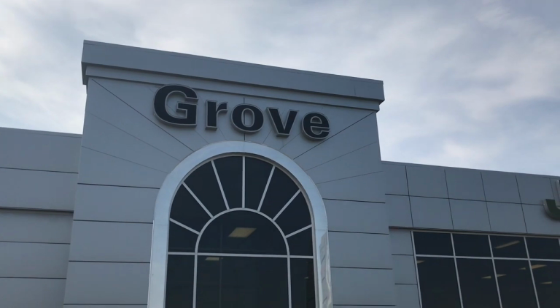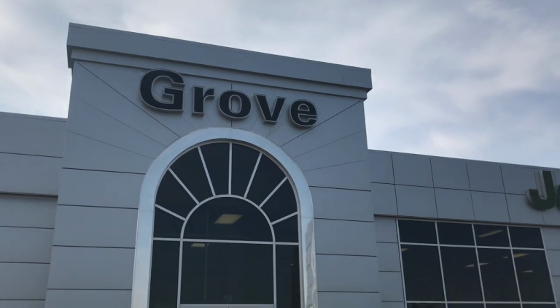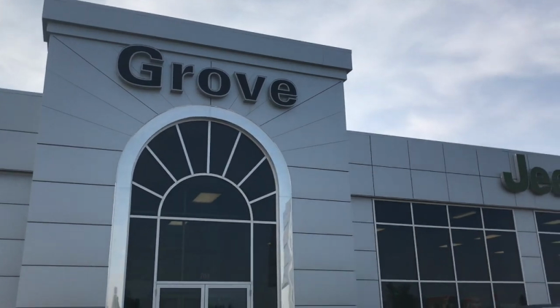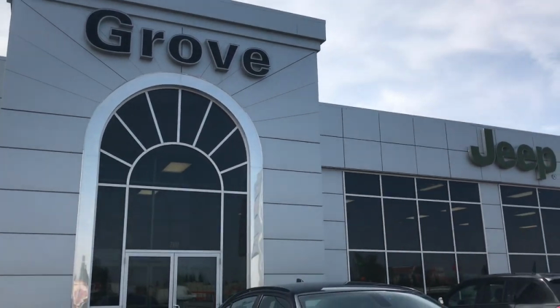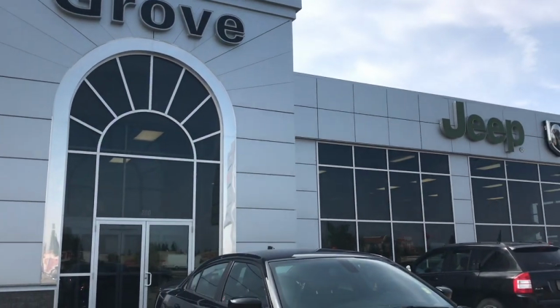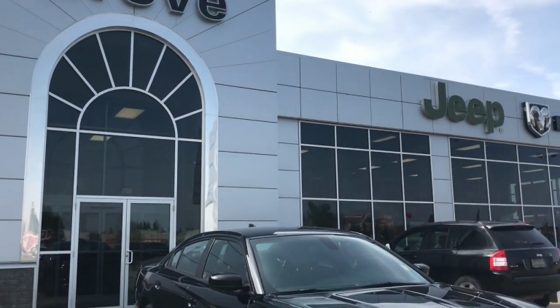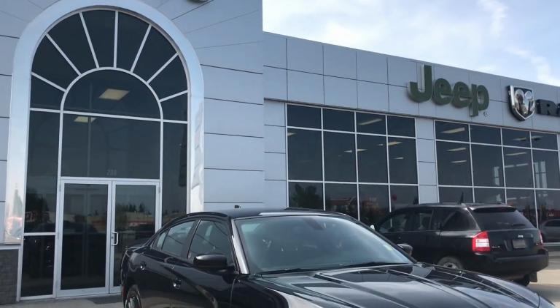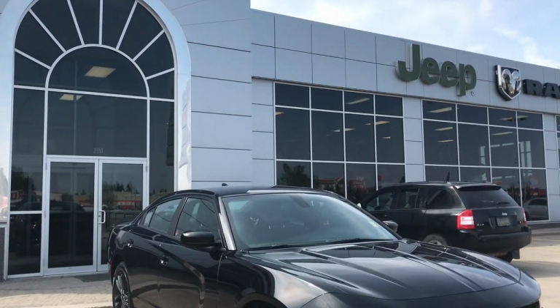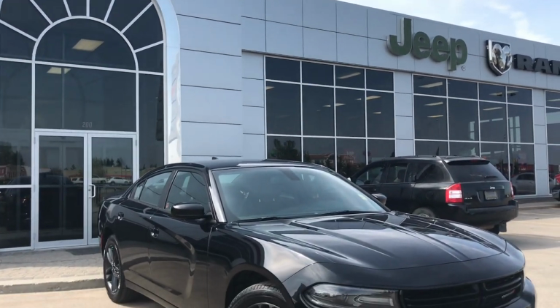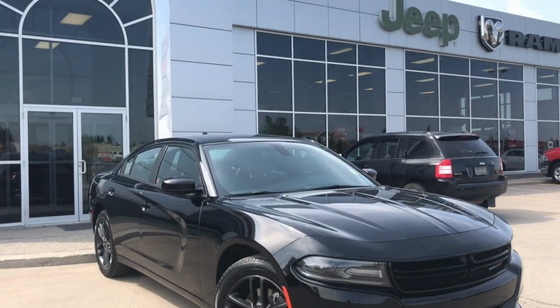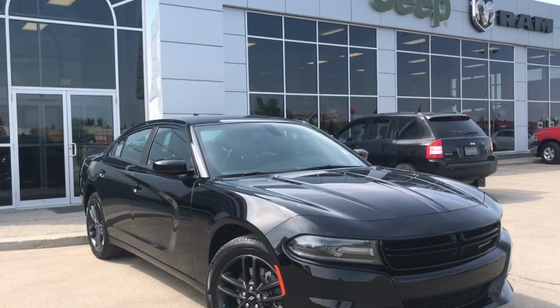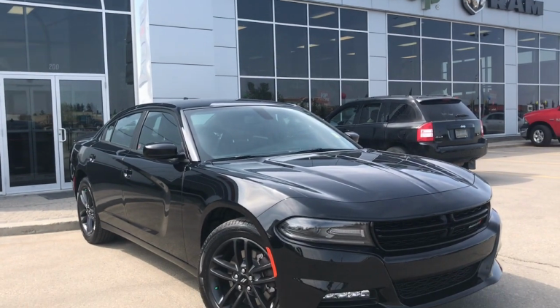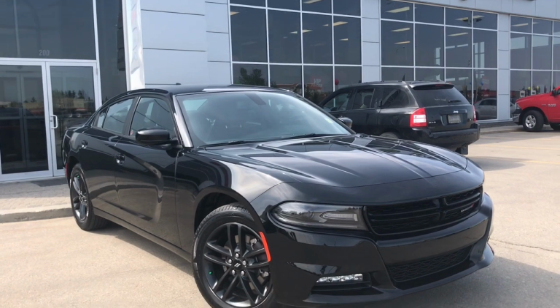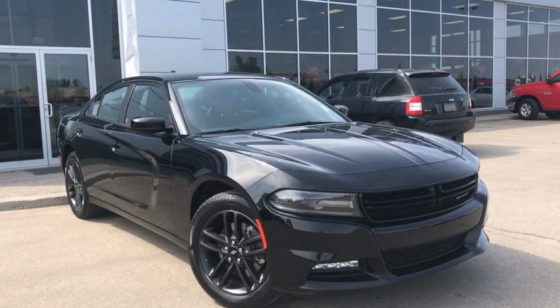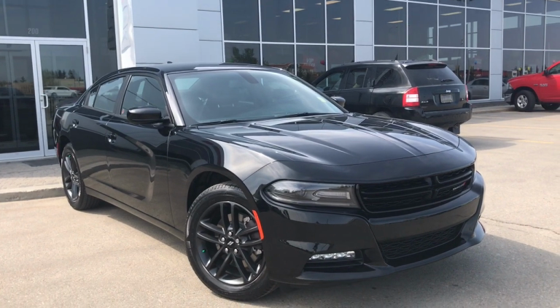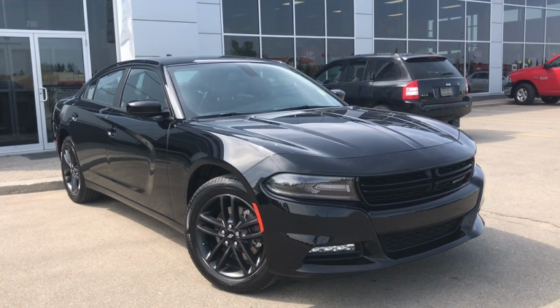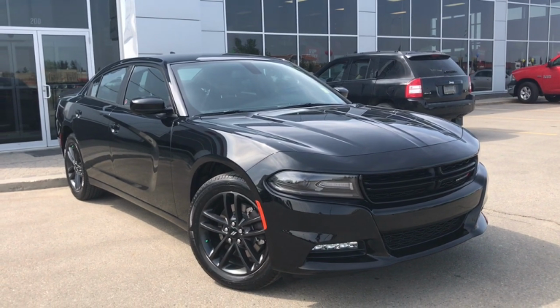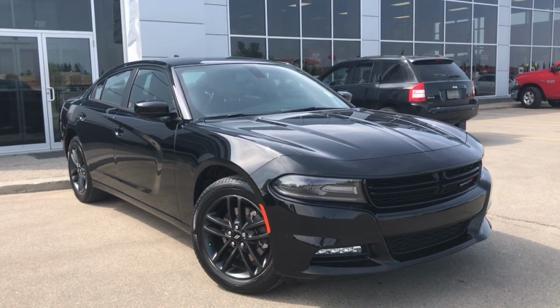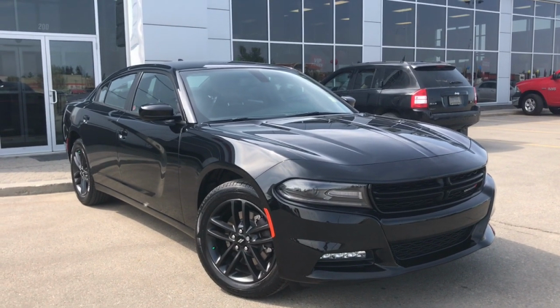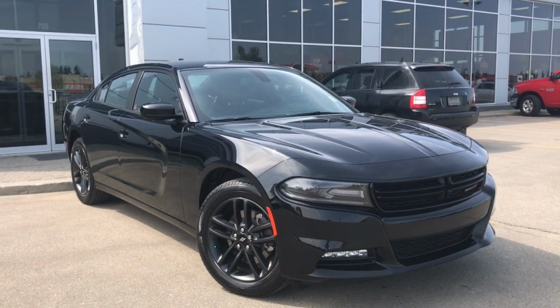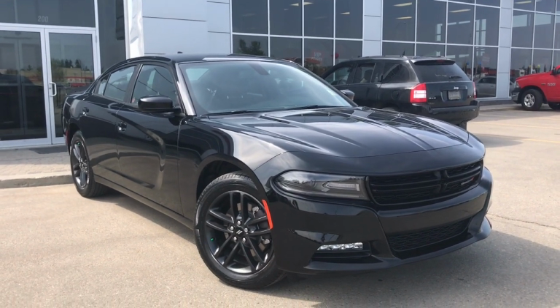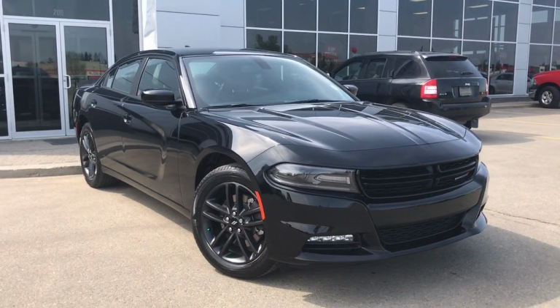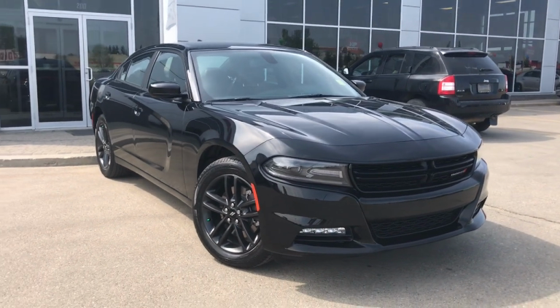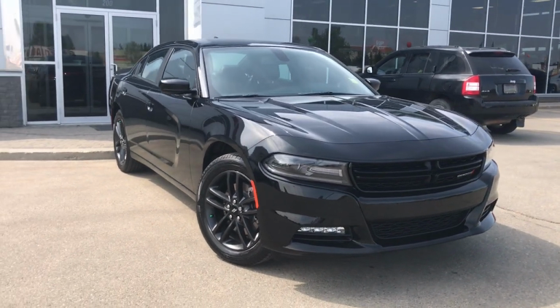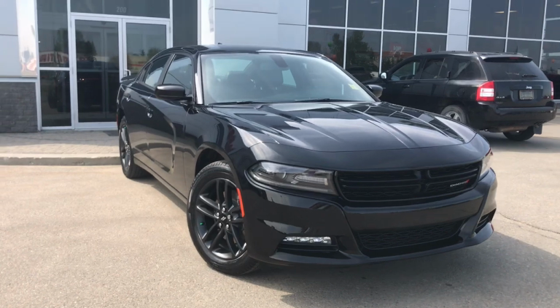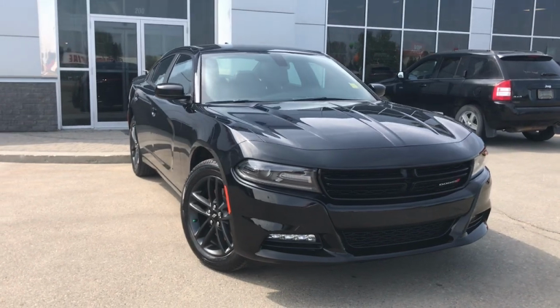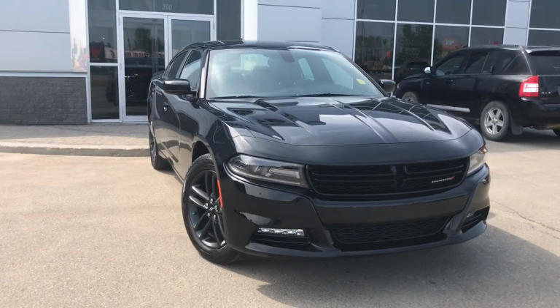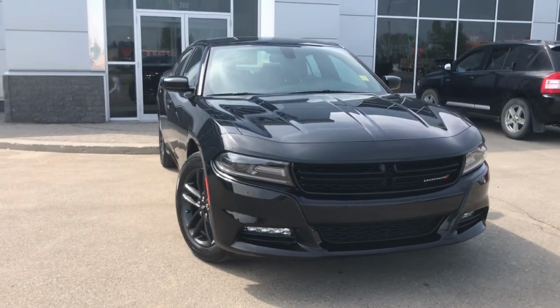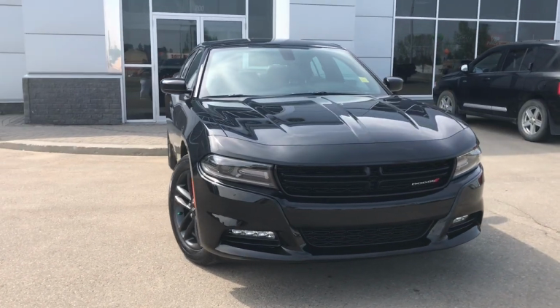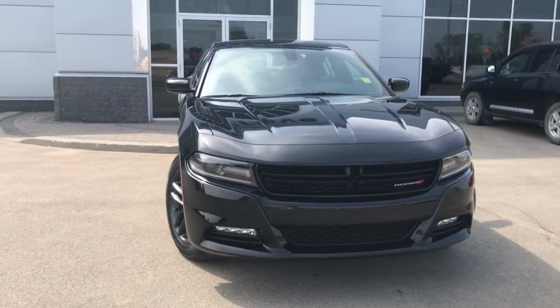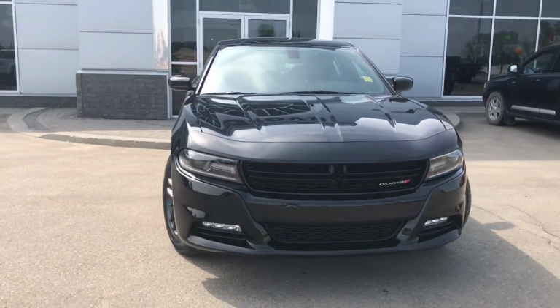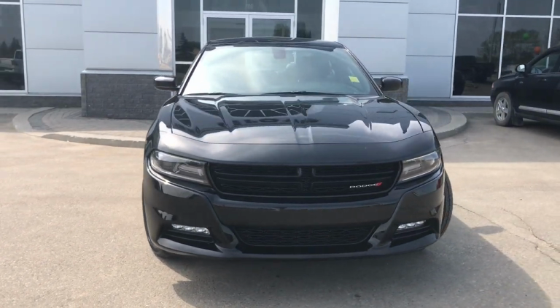Hello and welcome to Girl of Dodge. My name is Jasmine and today we're going to be looking at this gorgeous 2019 Dodge Charger SXT in black. Under the hood, she has a 3.6 V6 Pentastar engine pushing 300 horsepower.